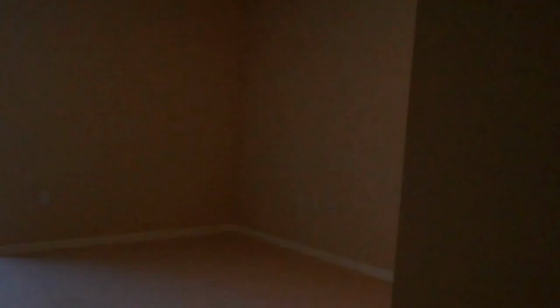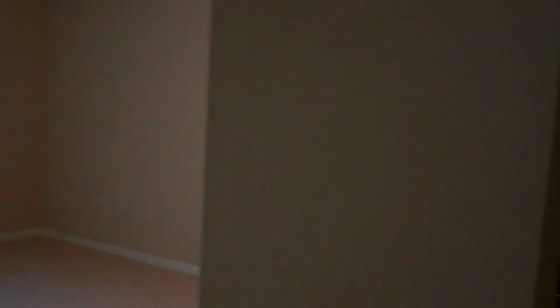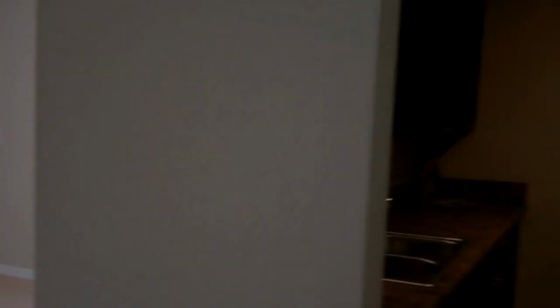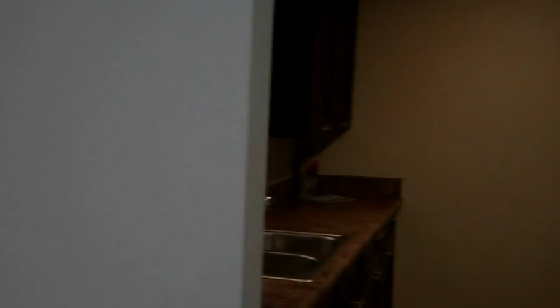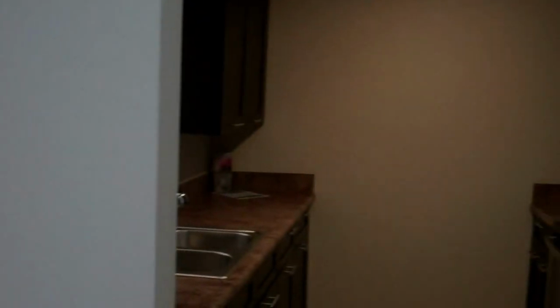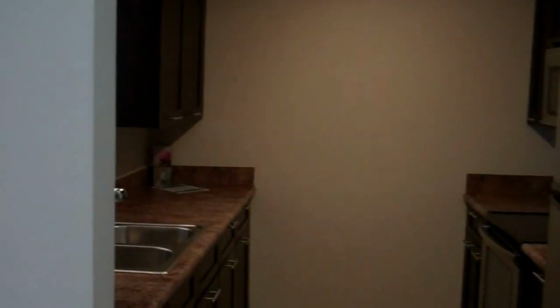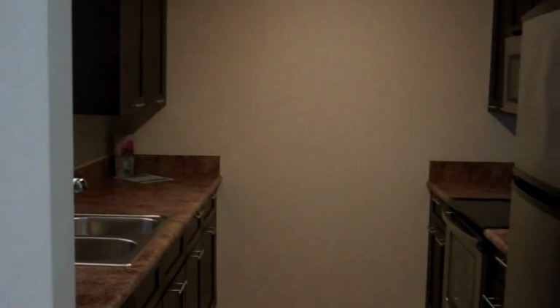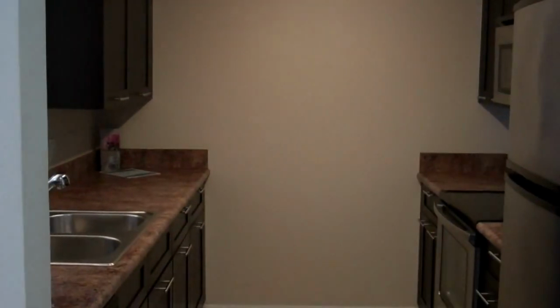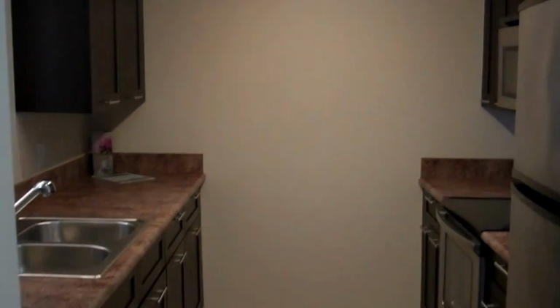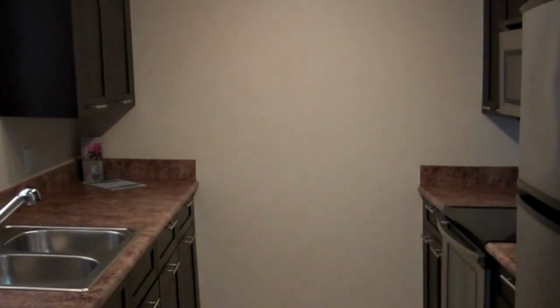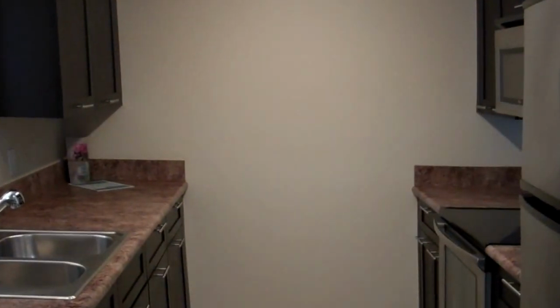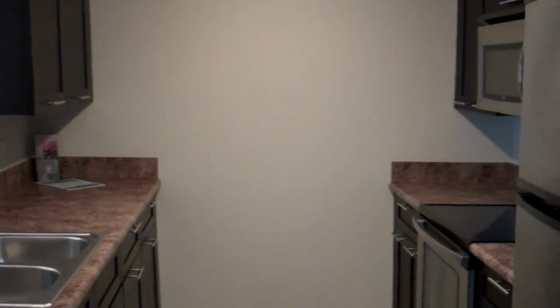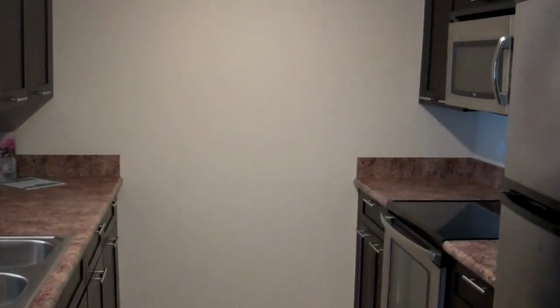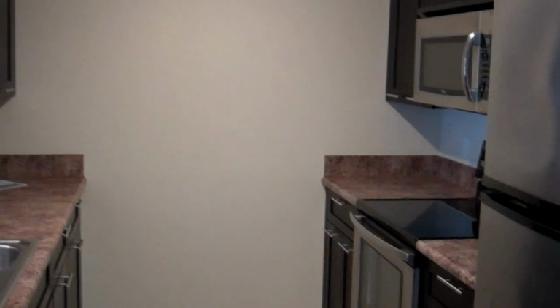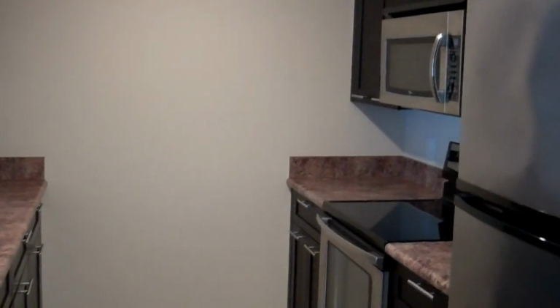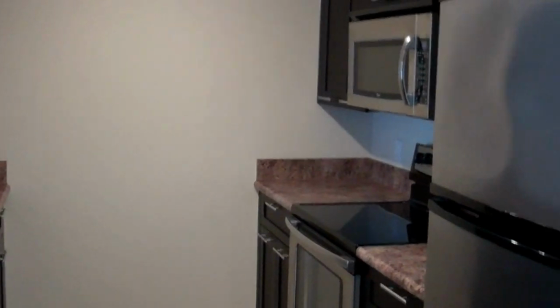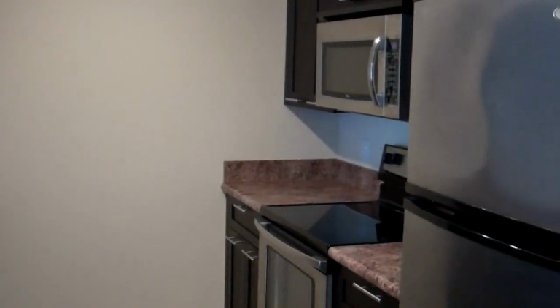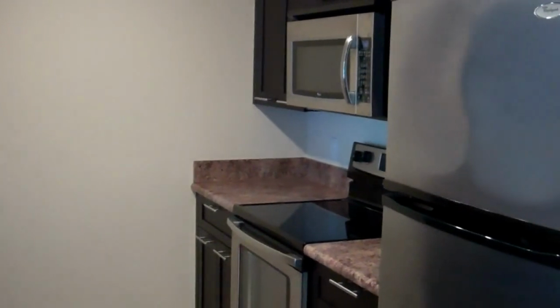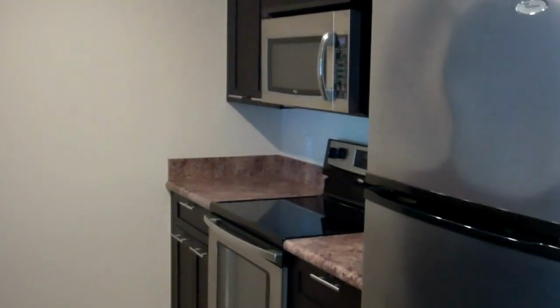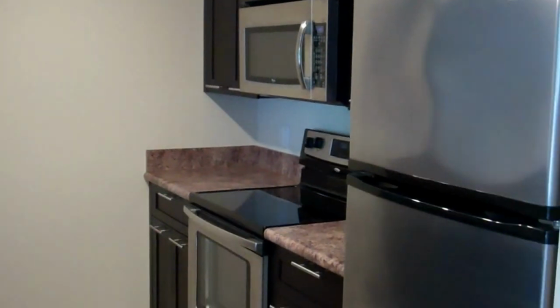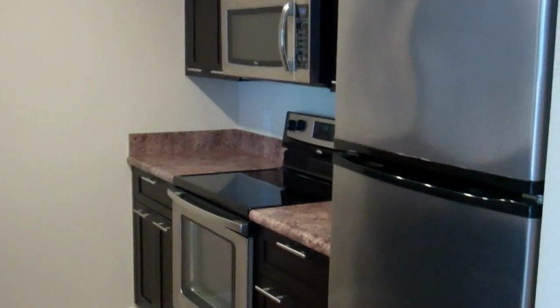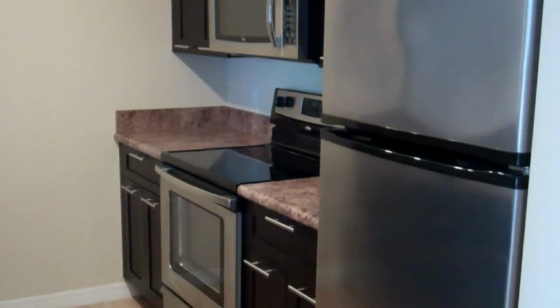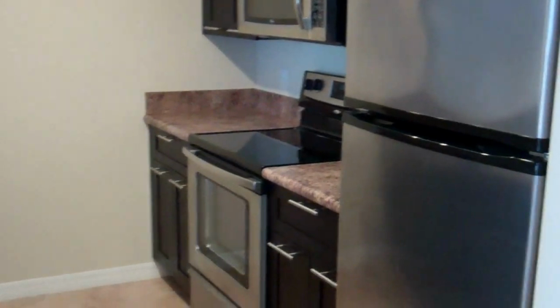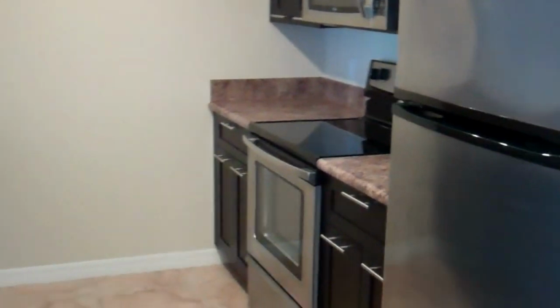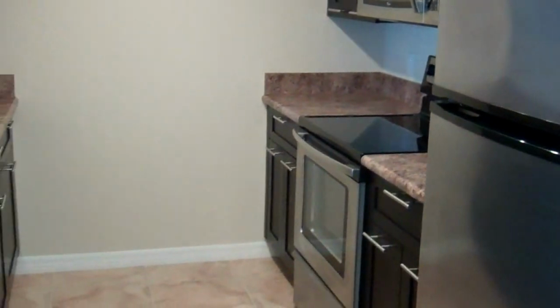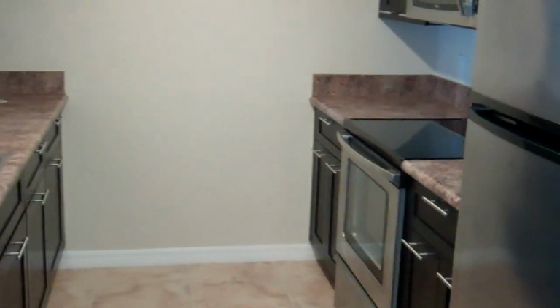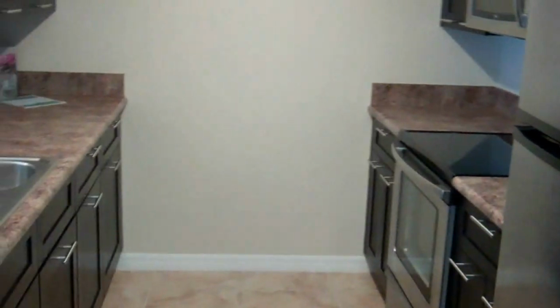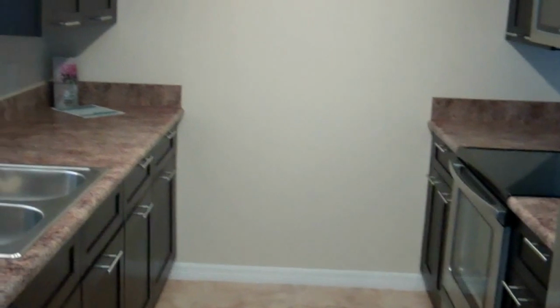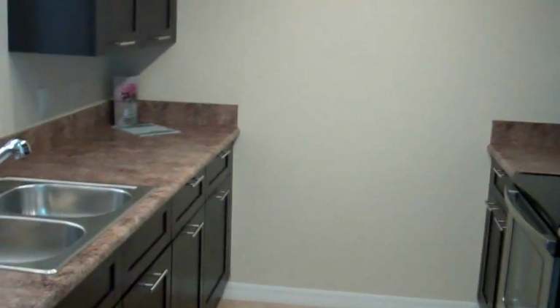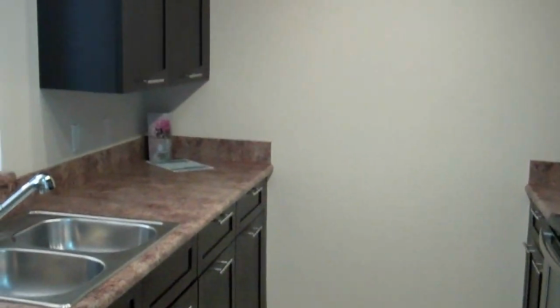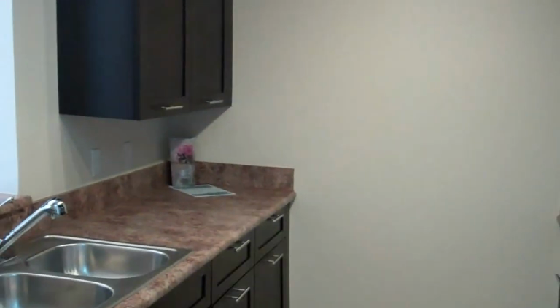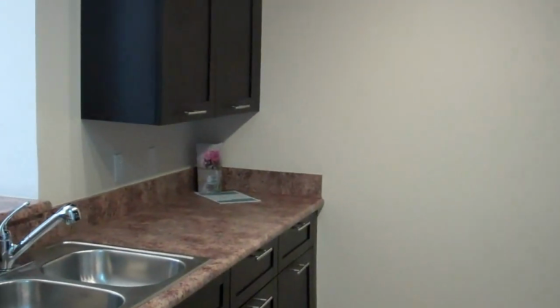To the right, the kitchen with stainless steel appliances and beautiful cabinets.